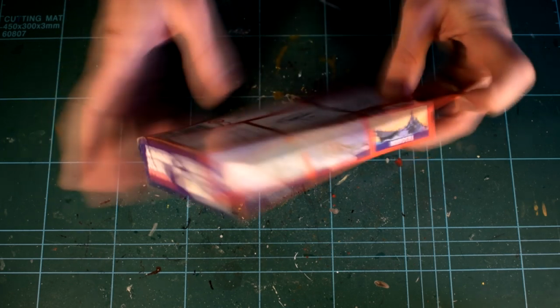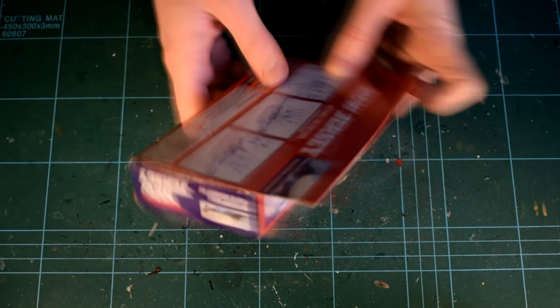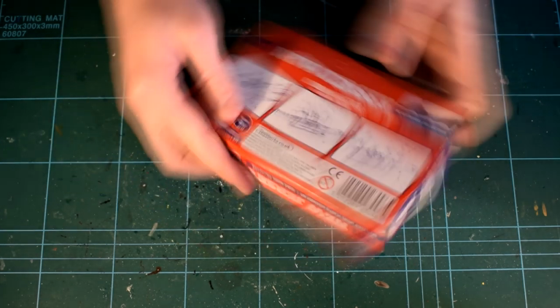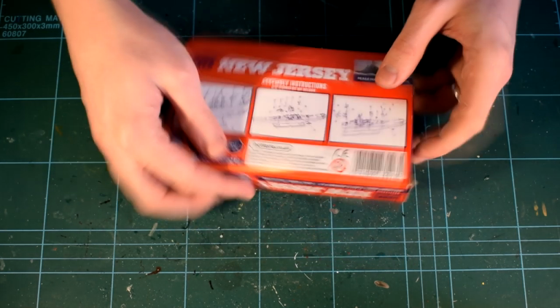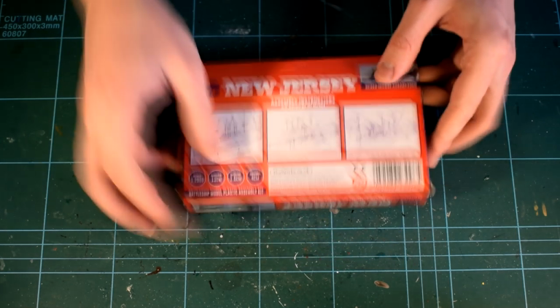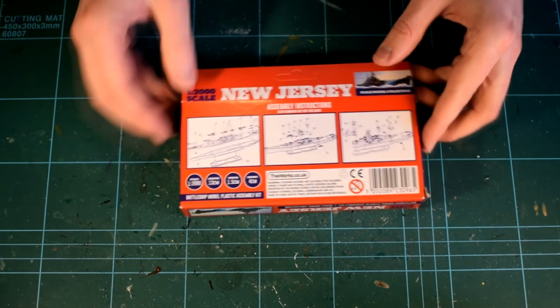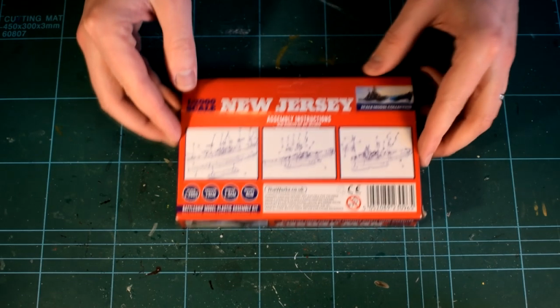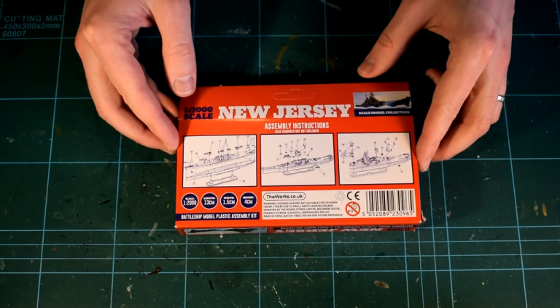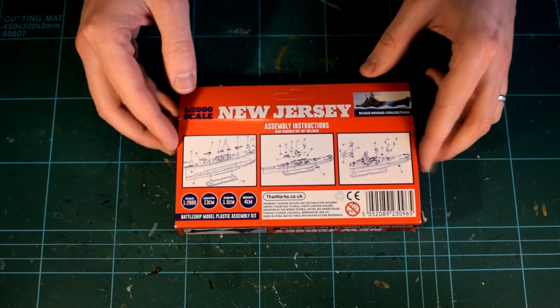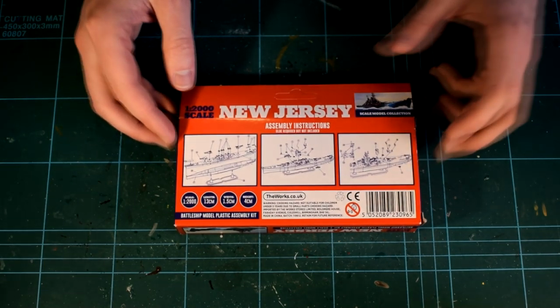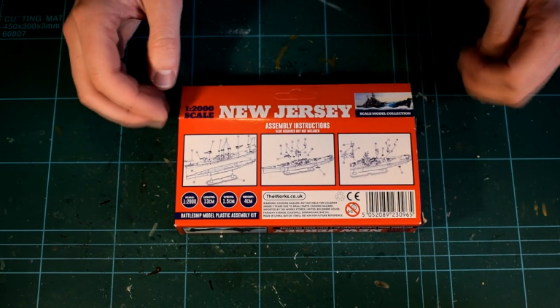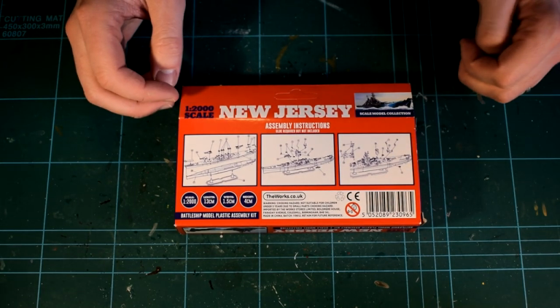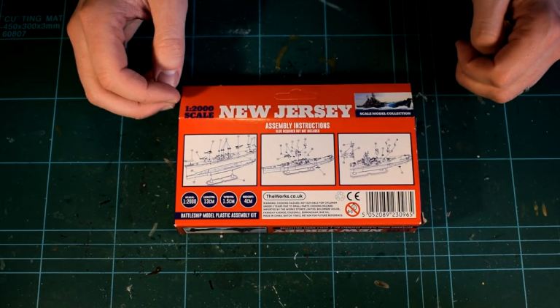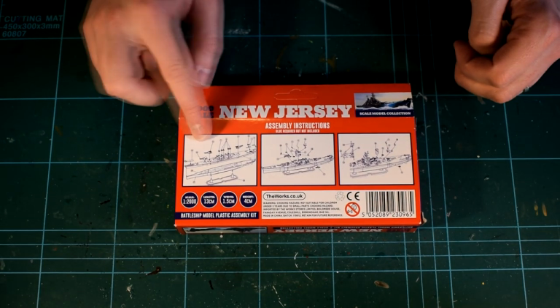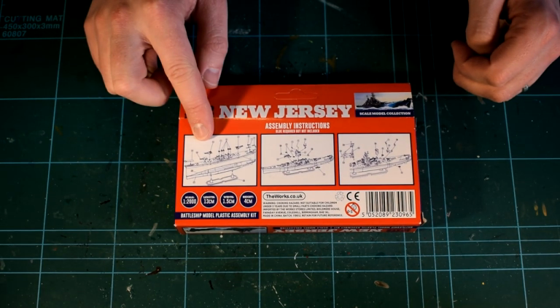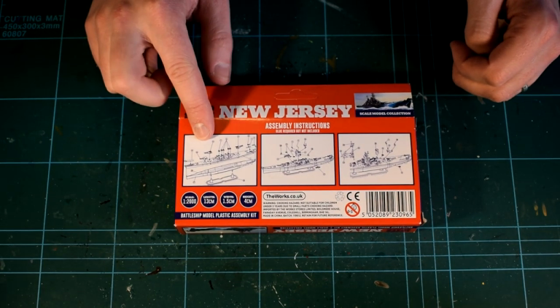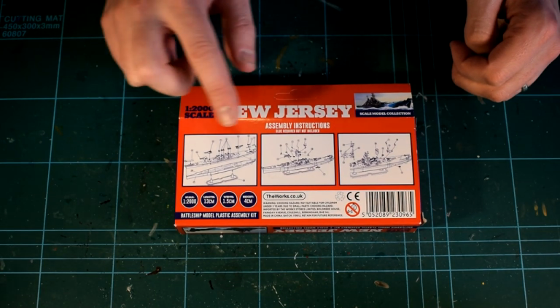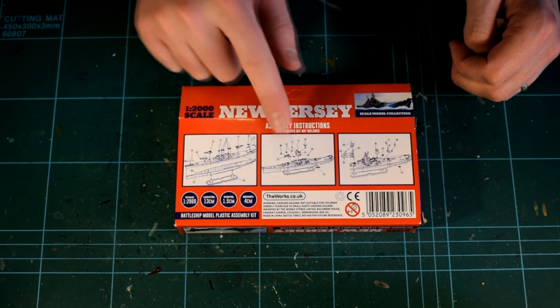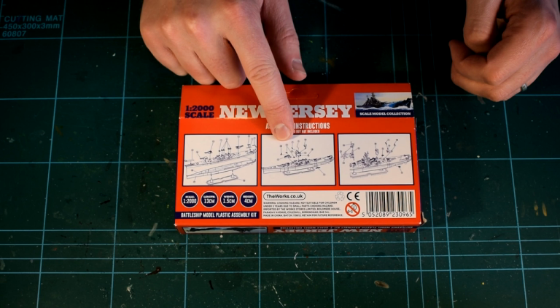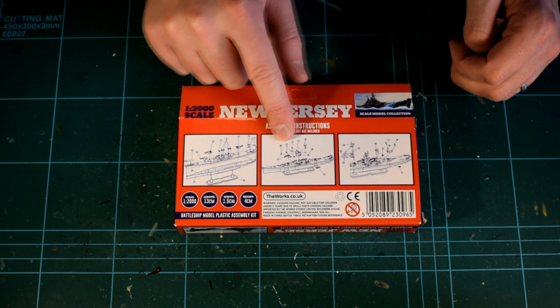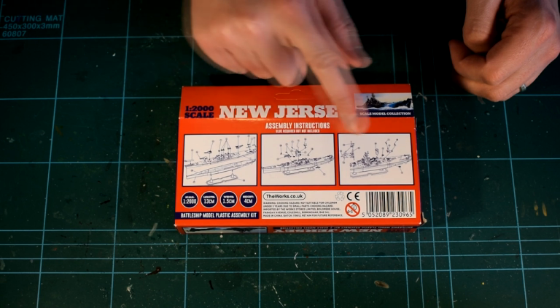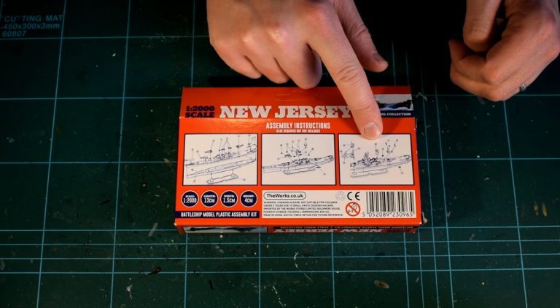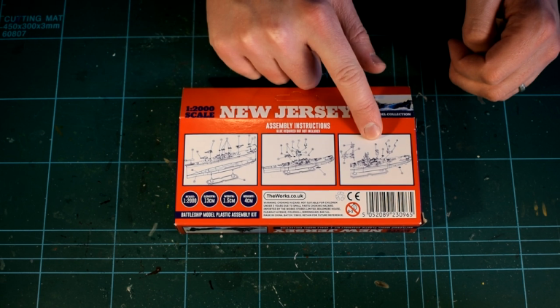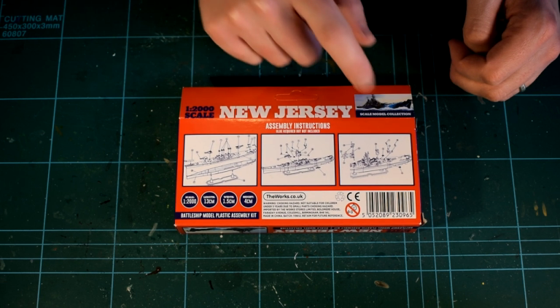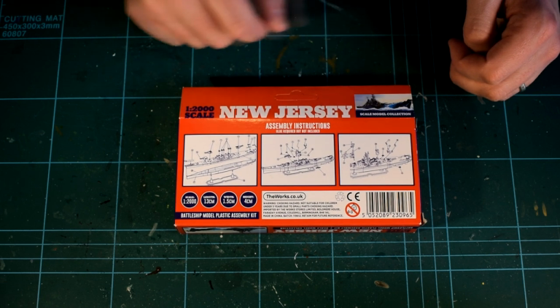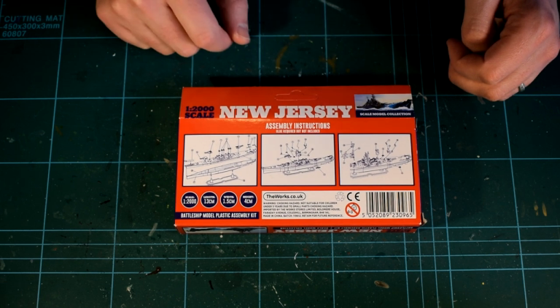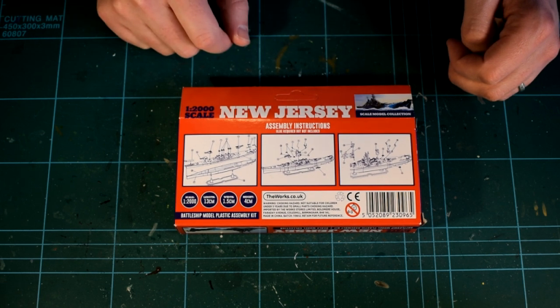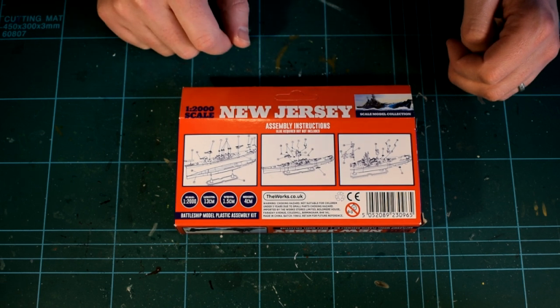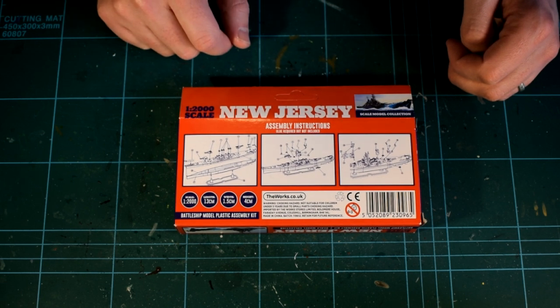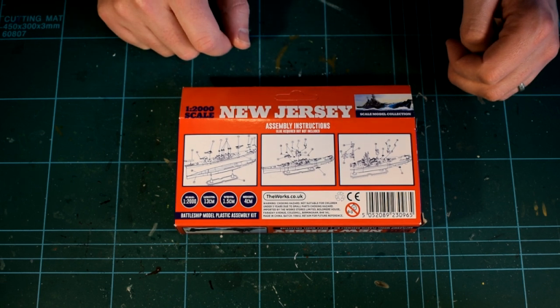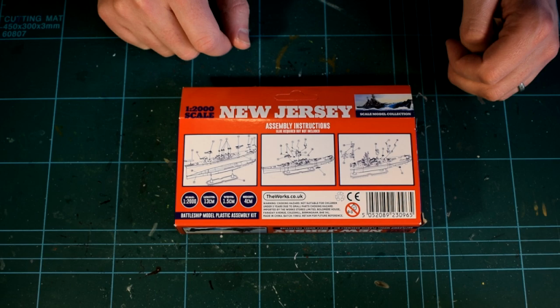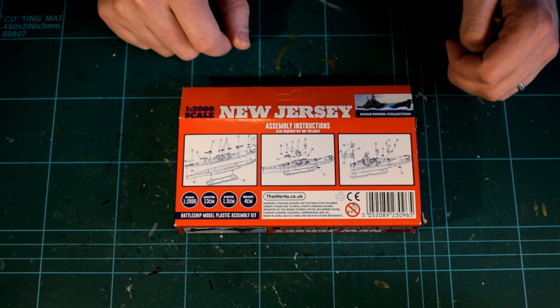The rear of the box displays safety warnings and information, as well as three very small images which are the build instructions. These are not the easiest to follow, being quite vague and difficult to read.